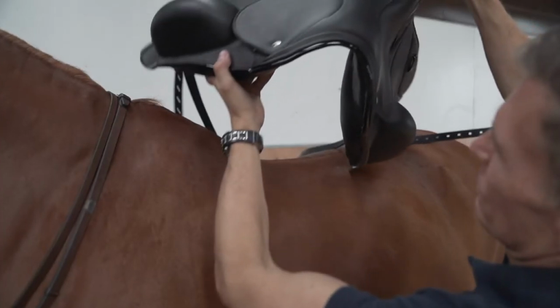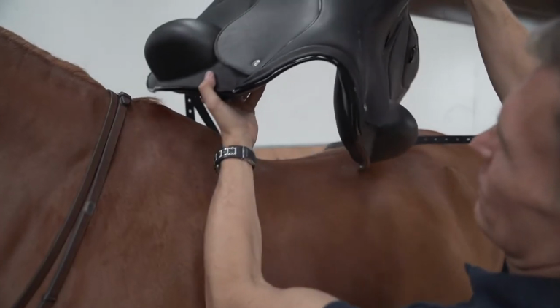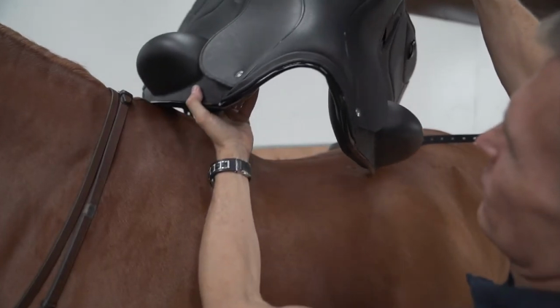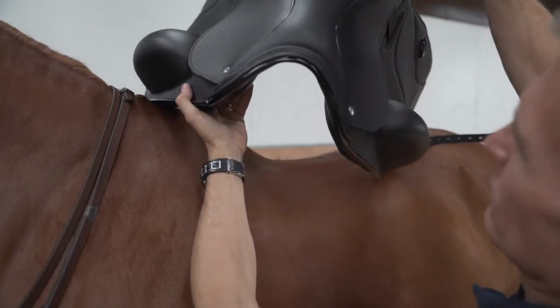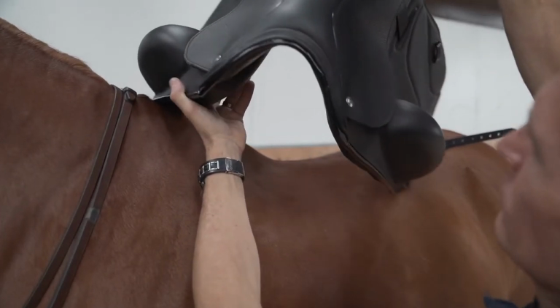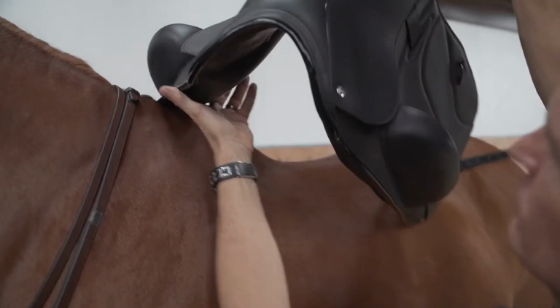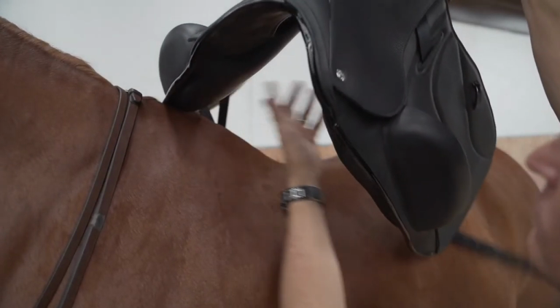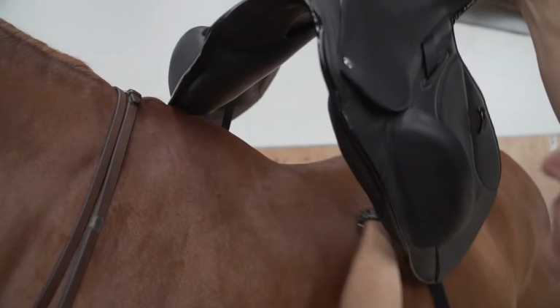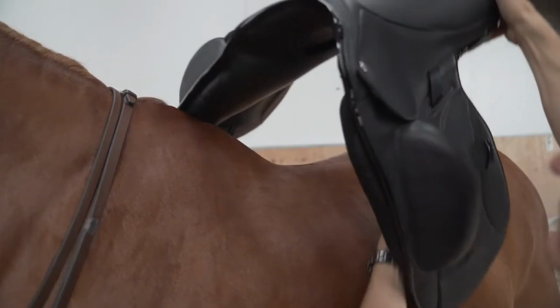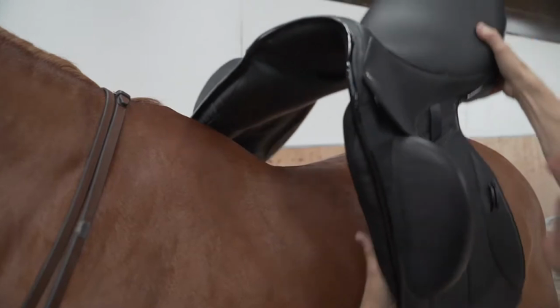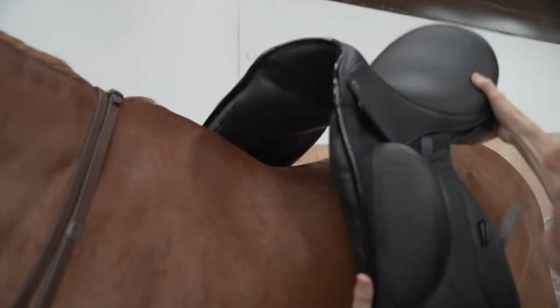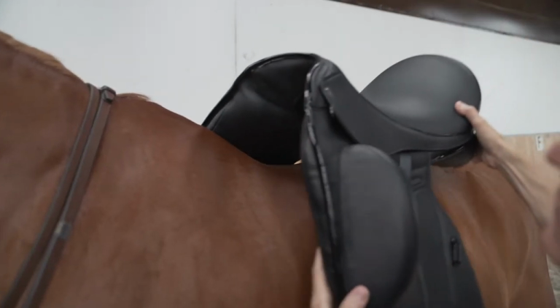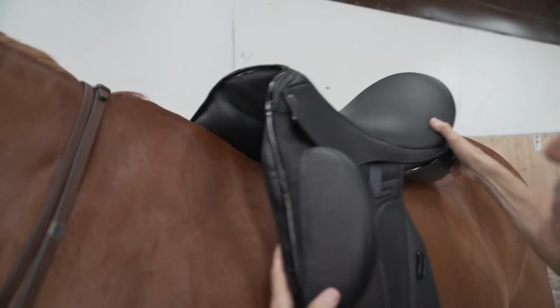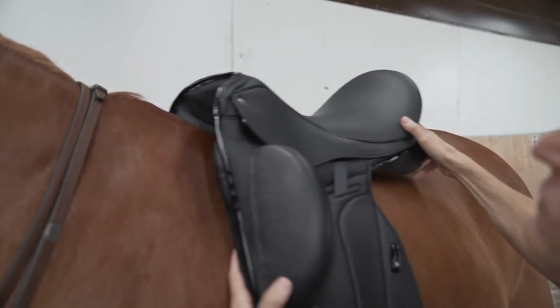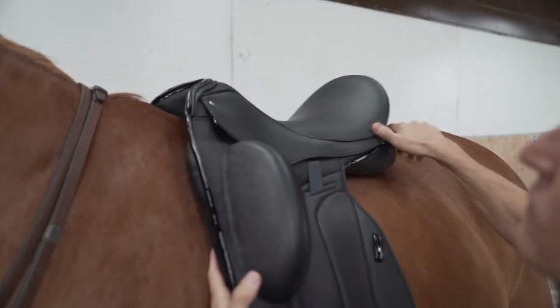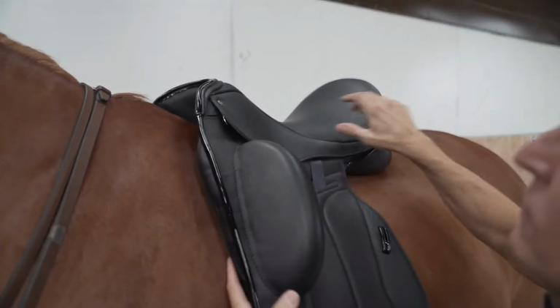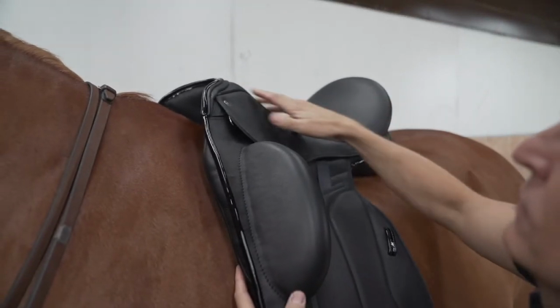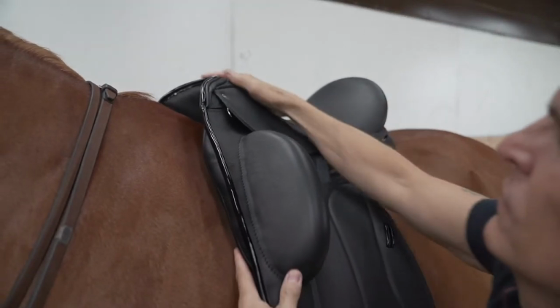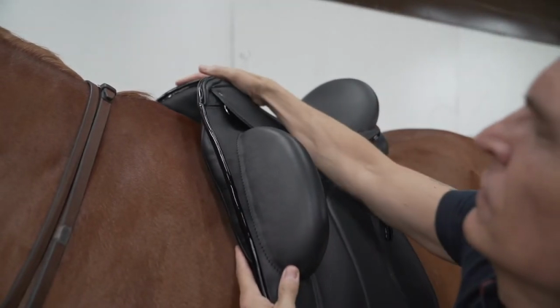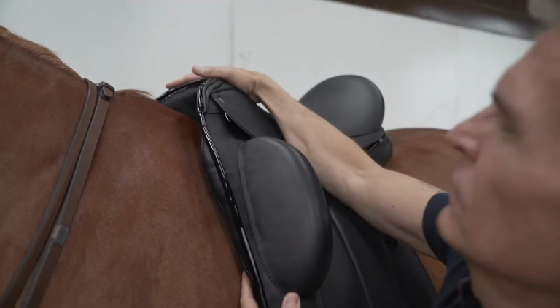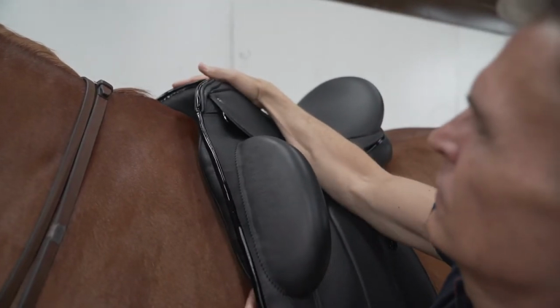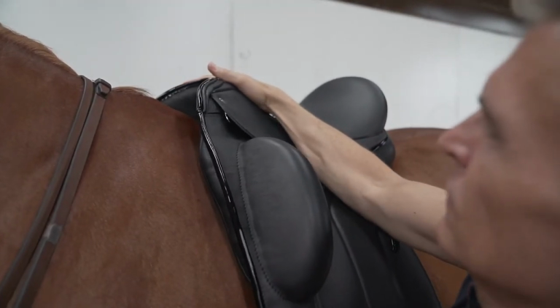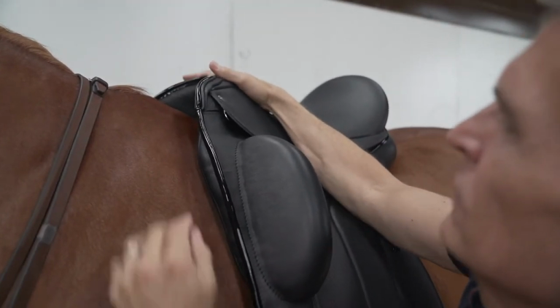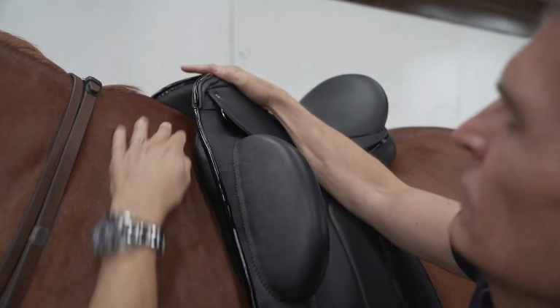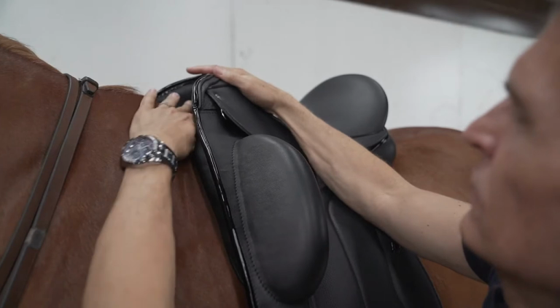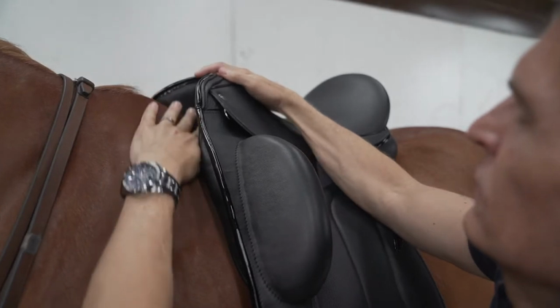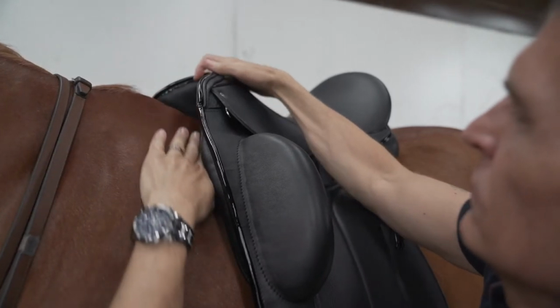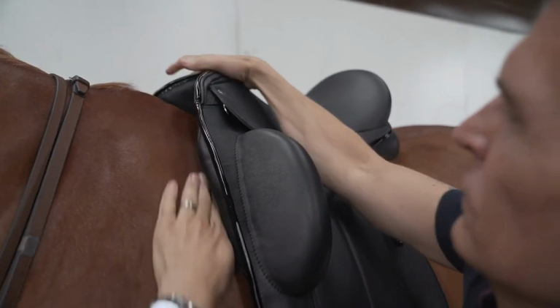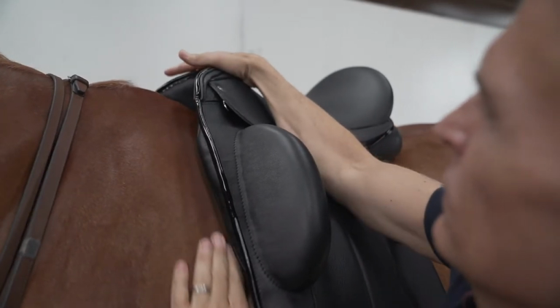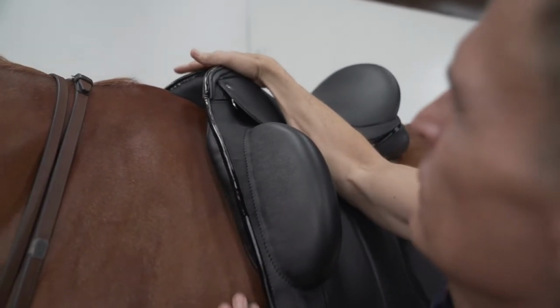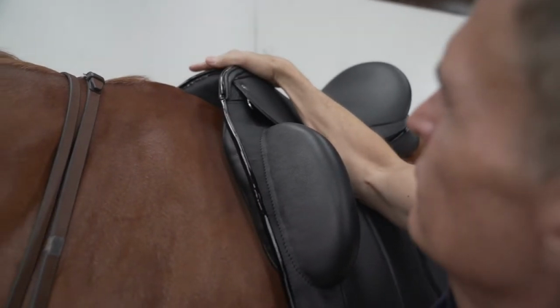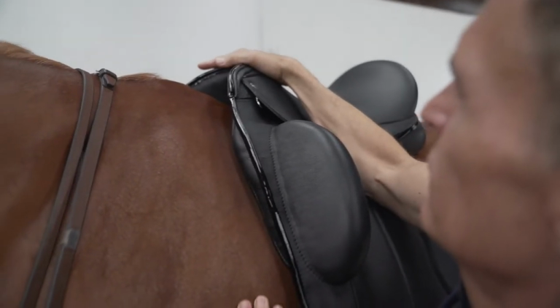The Icon Star is also a possible choice for this horse. The Star has an open pommel with a deep supportive seat.